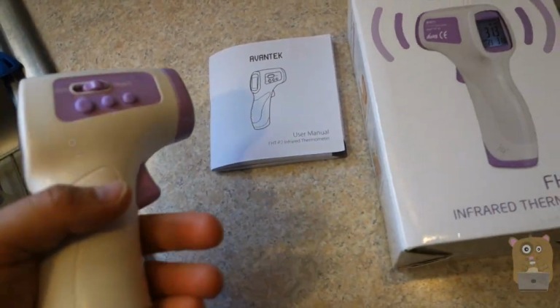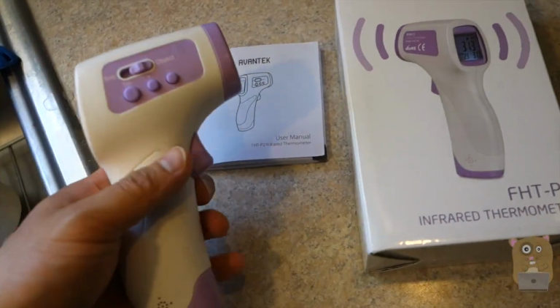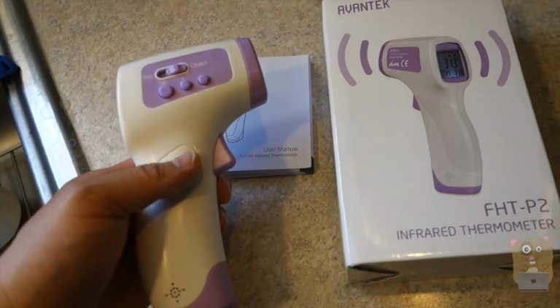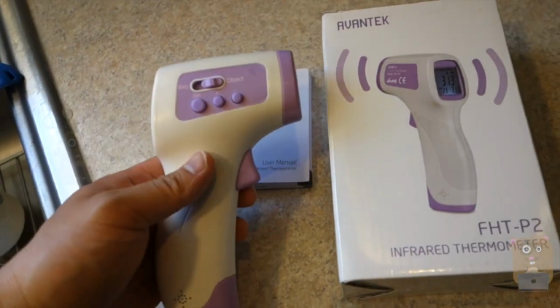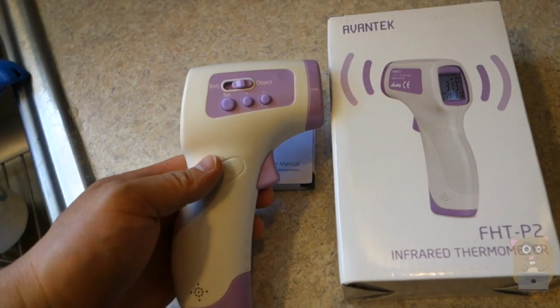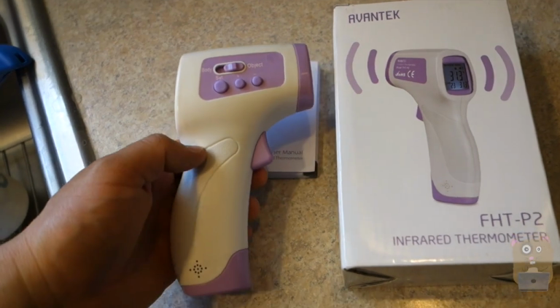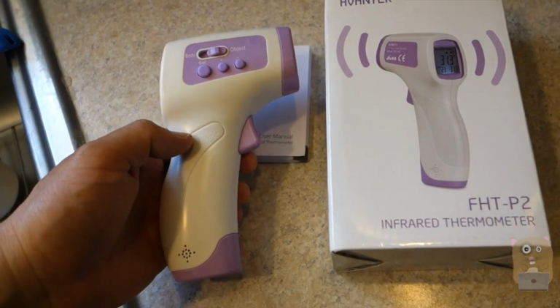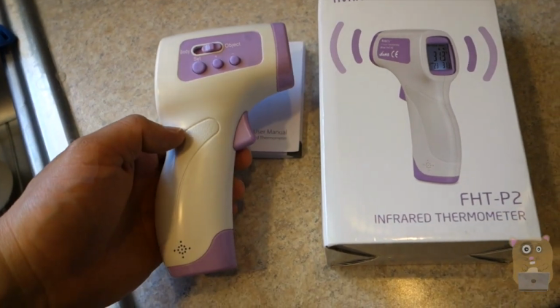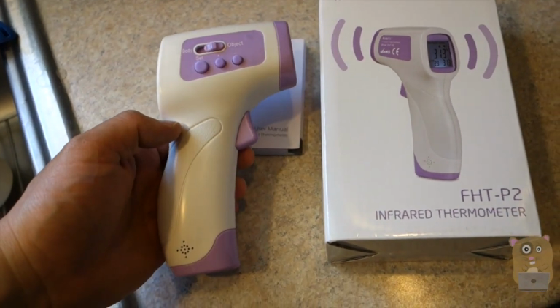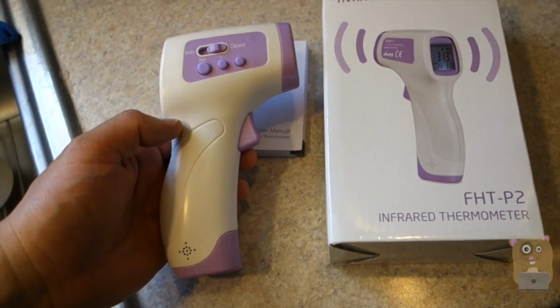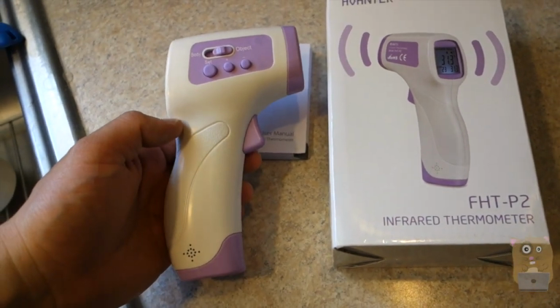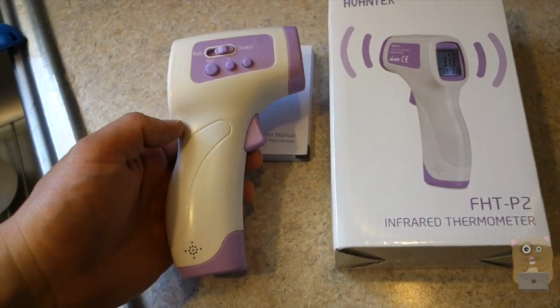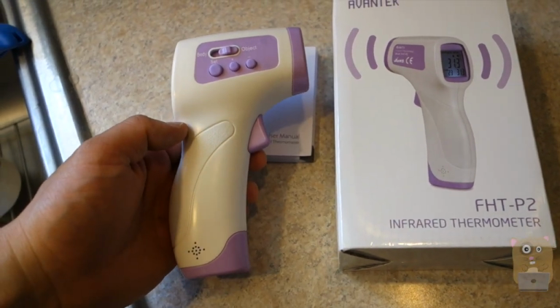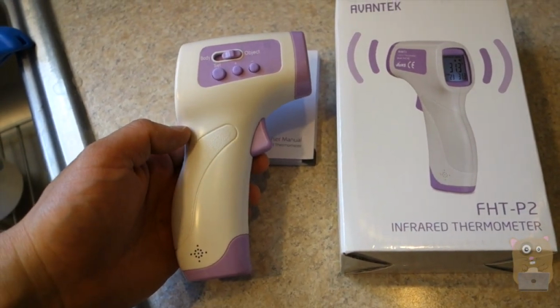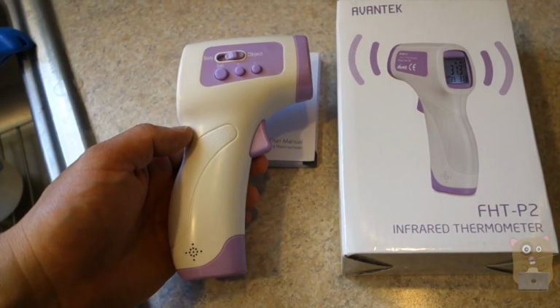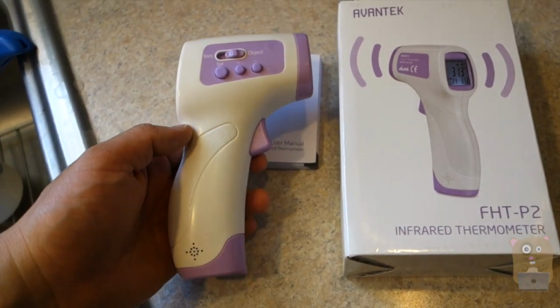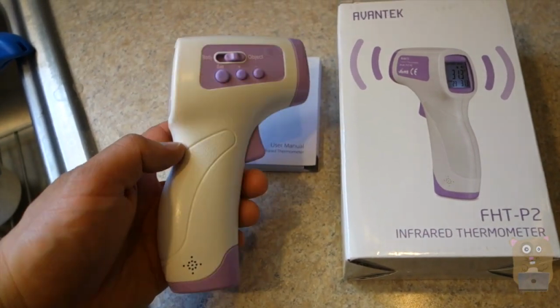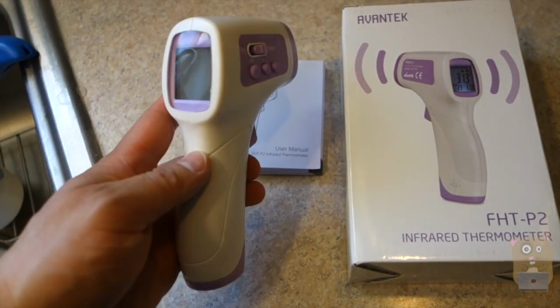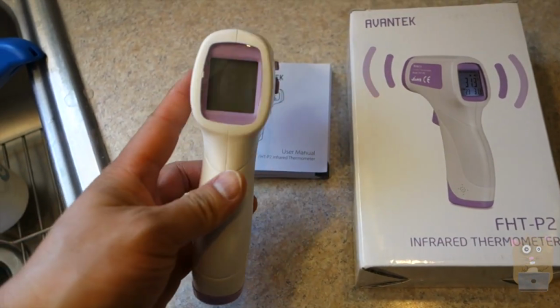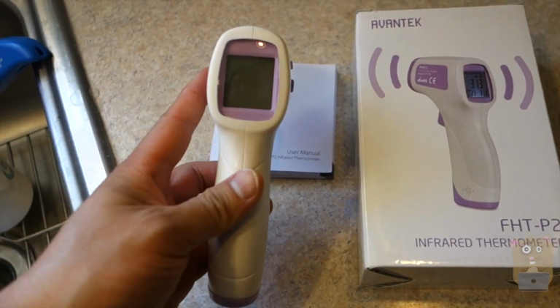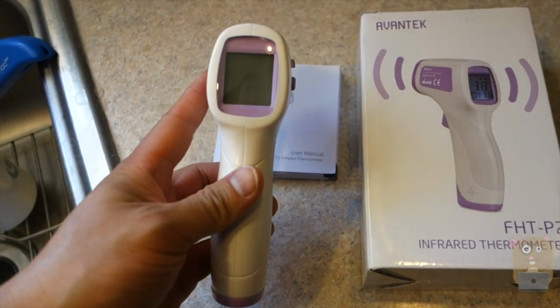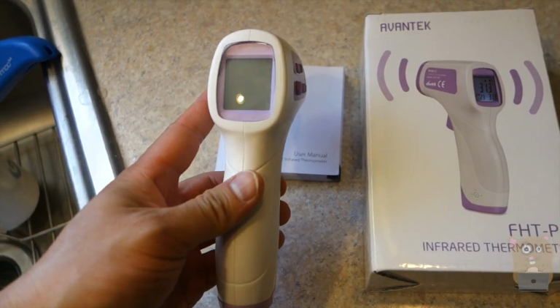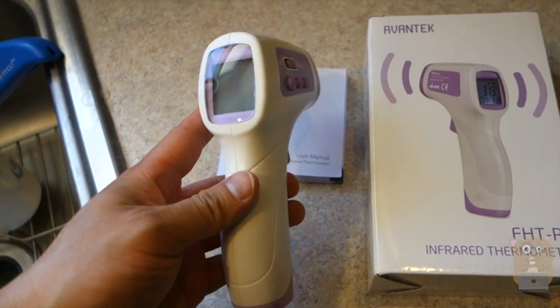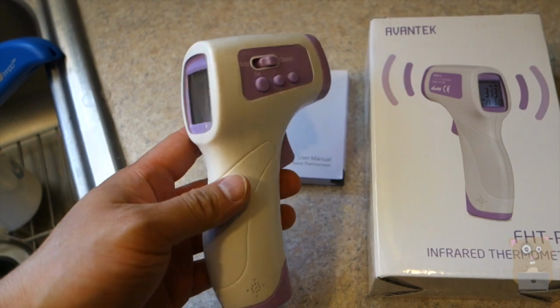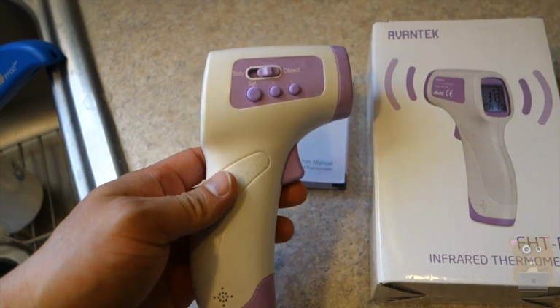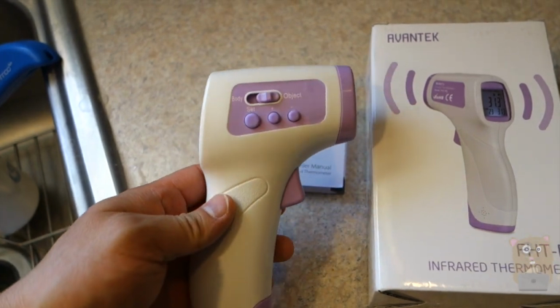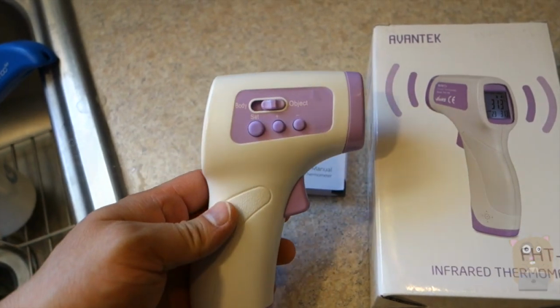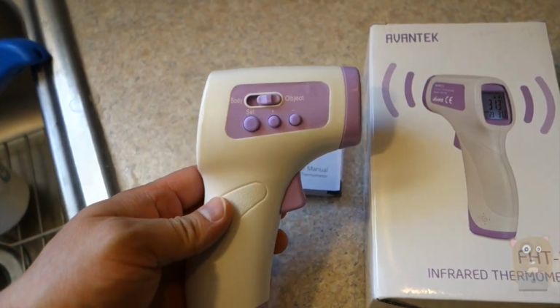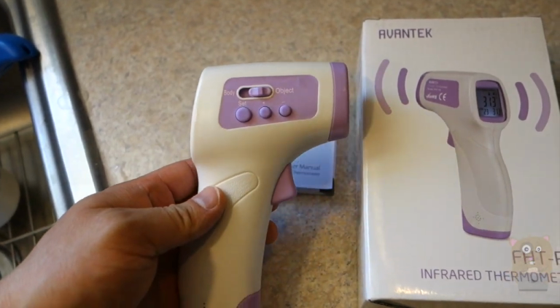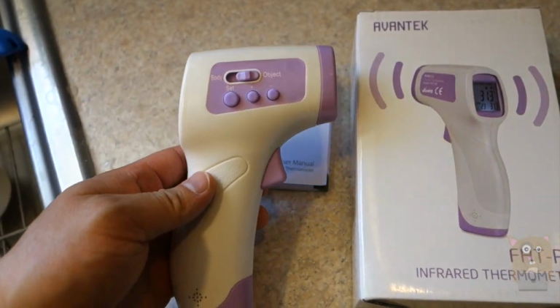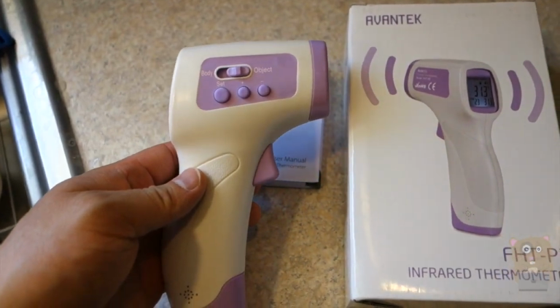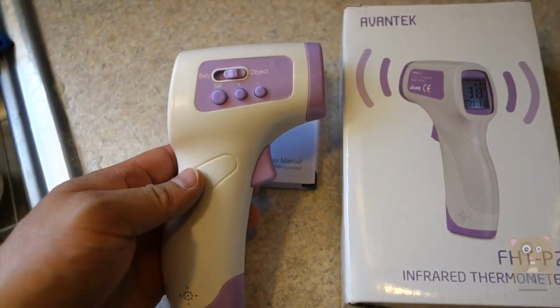Thanks for watching this review of the Avantech infrared thermometer. If you guys have any questions, comments, or suggestions, feel free to contact me. Thanks for watching Uncle Hamster. Bye.